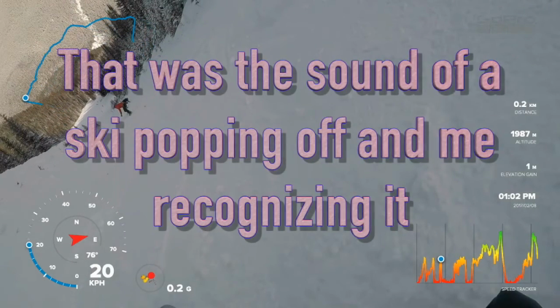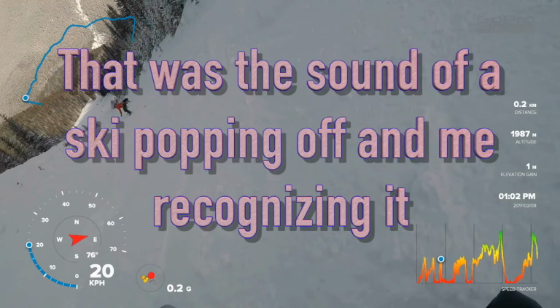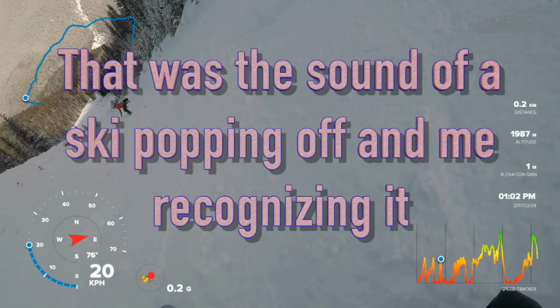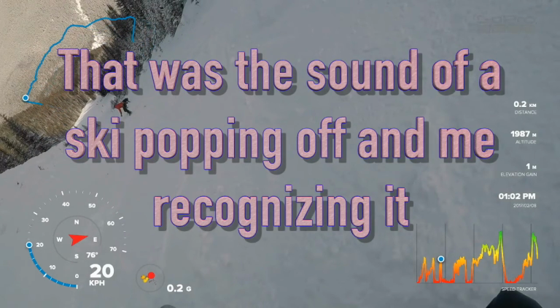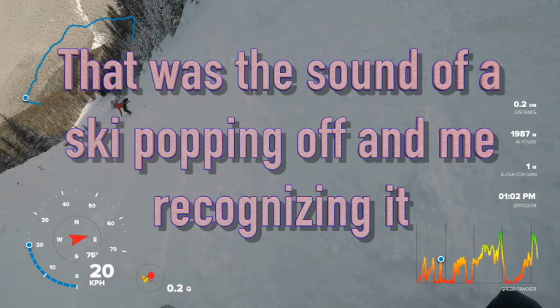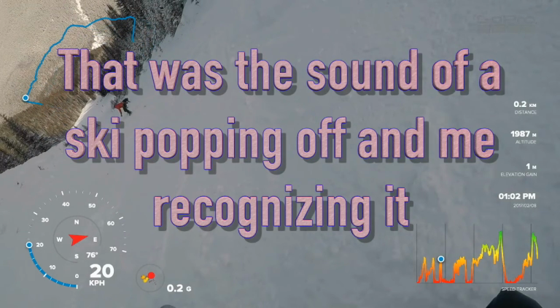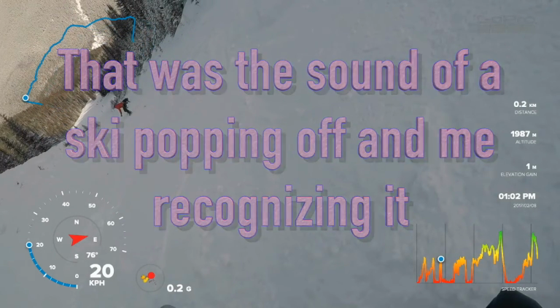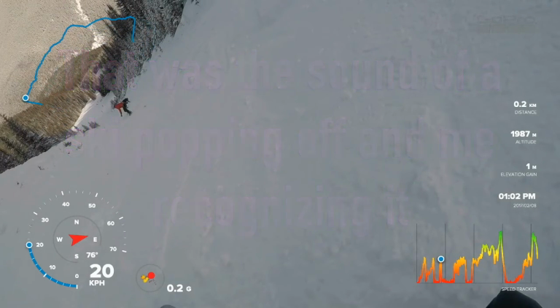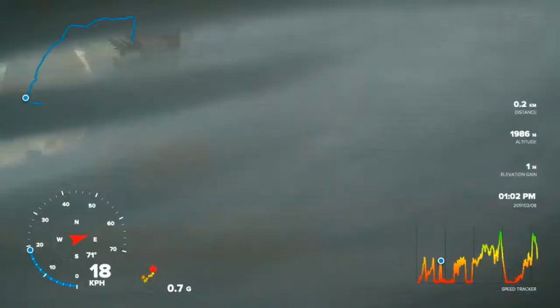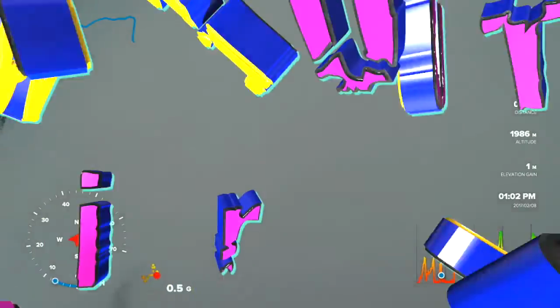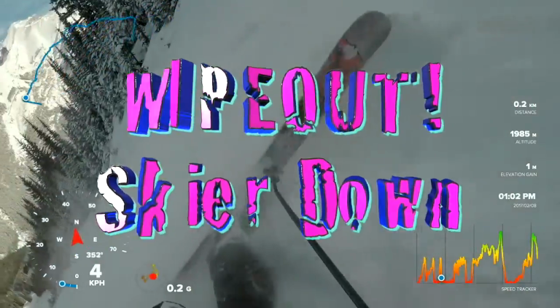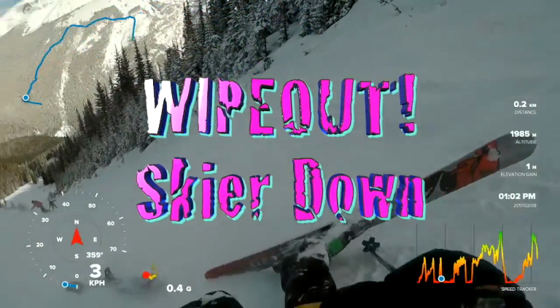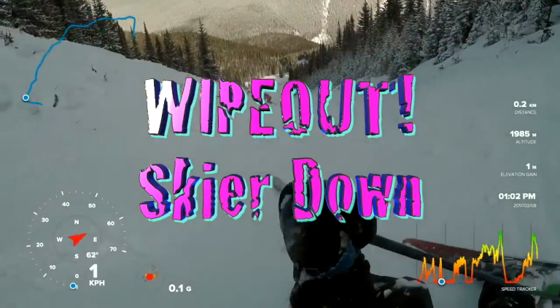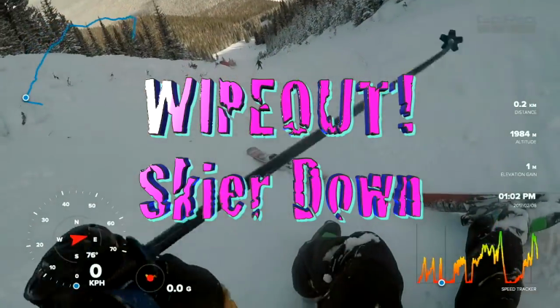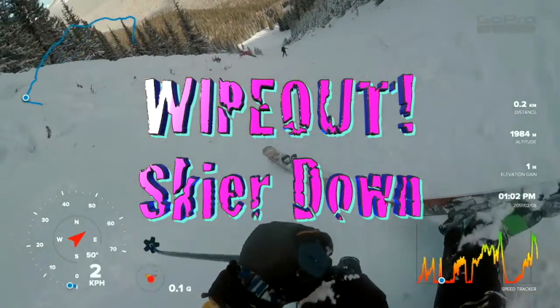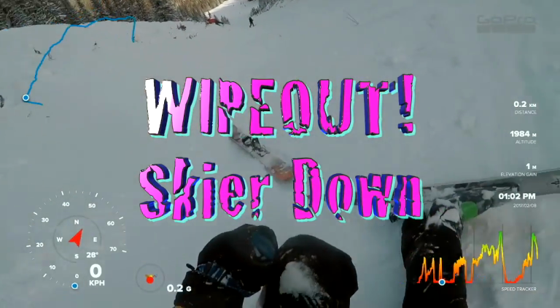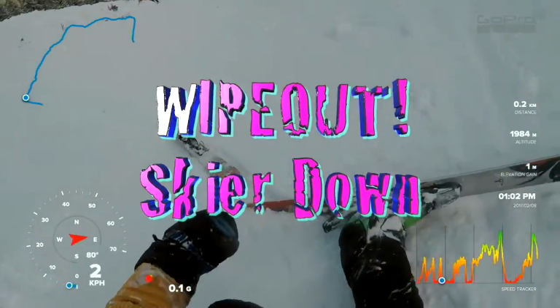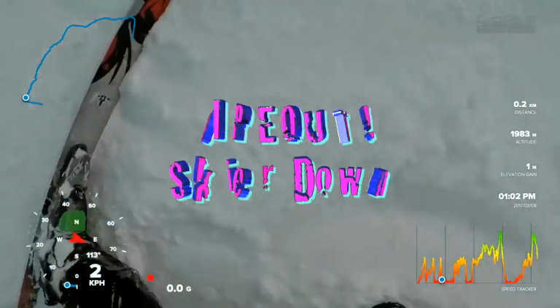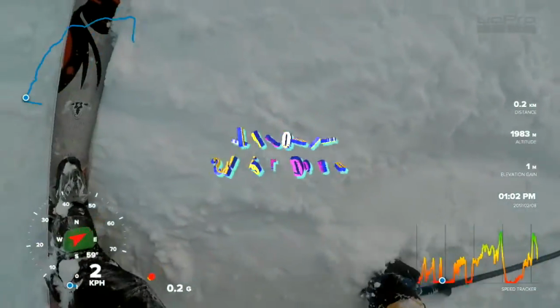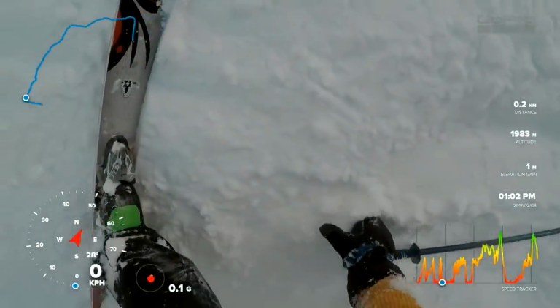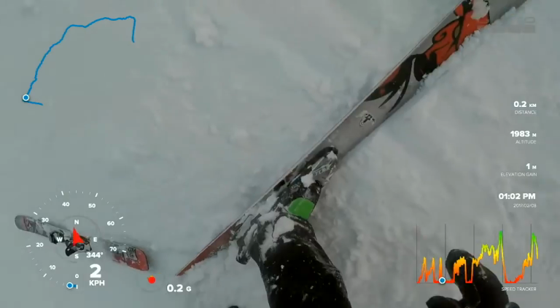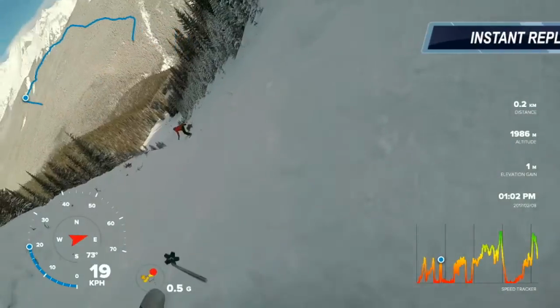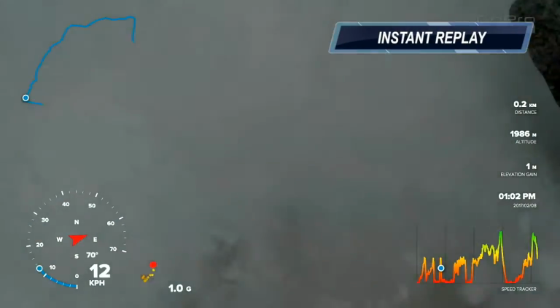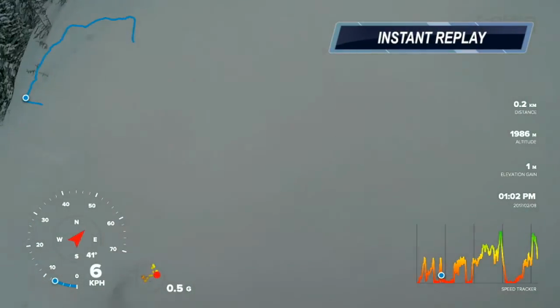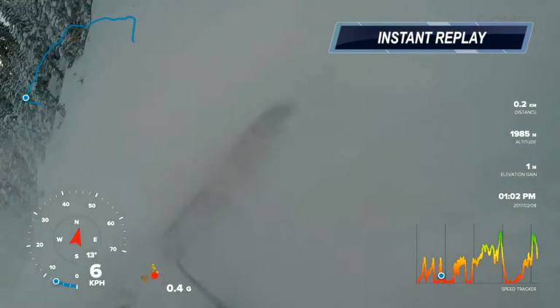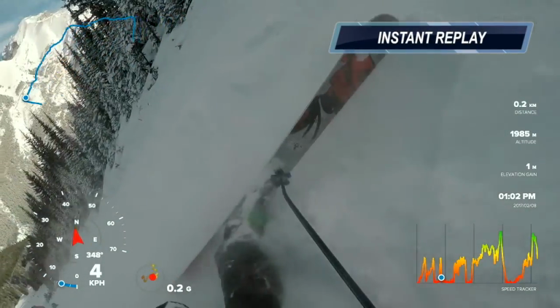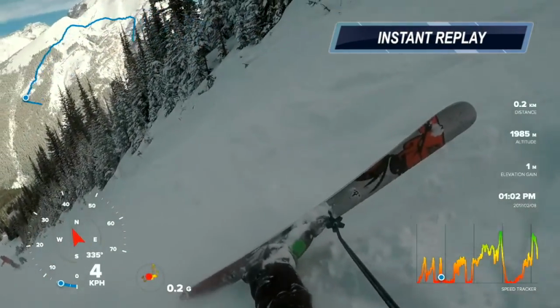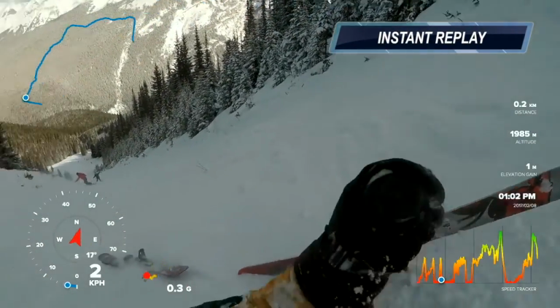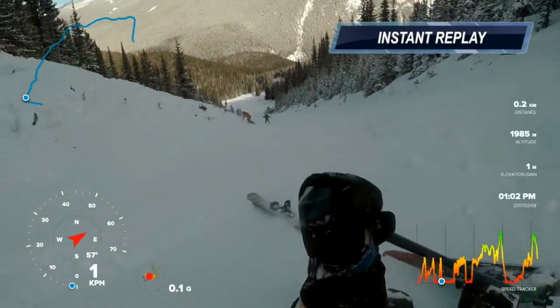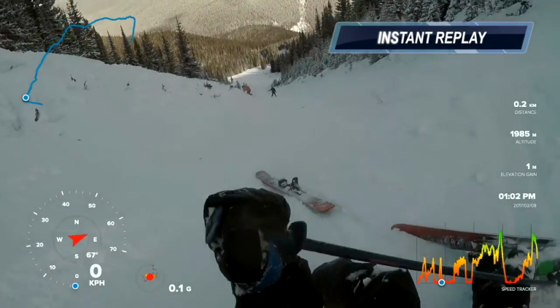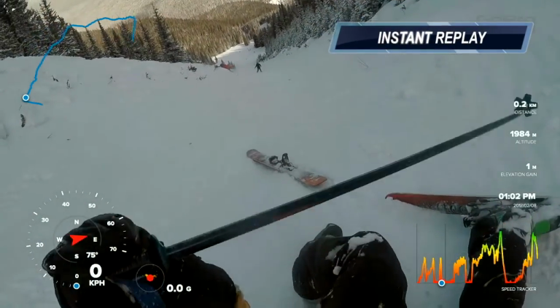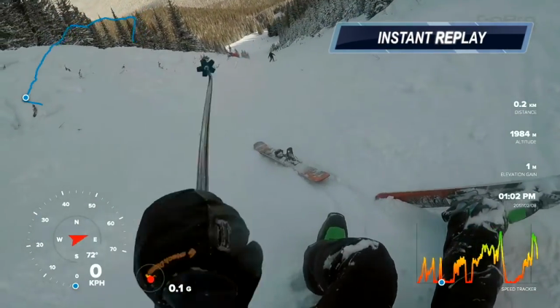The sound of my ski popping off — wipeout, skier down! Luckily no one will see this again.